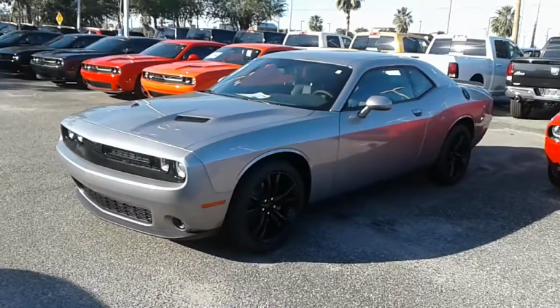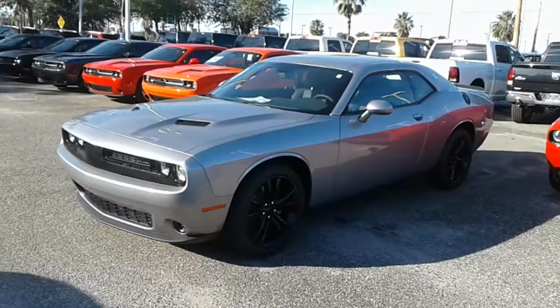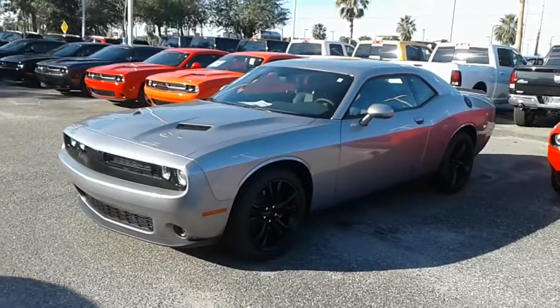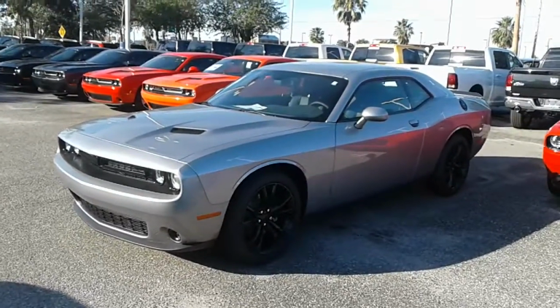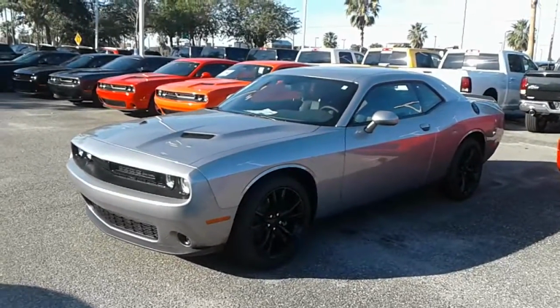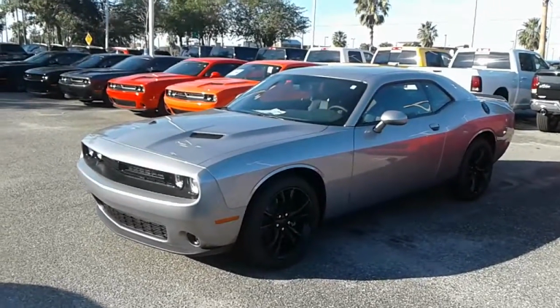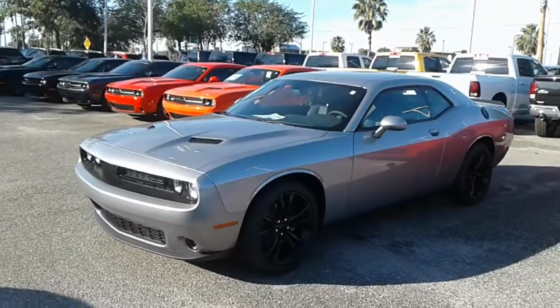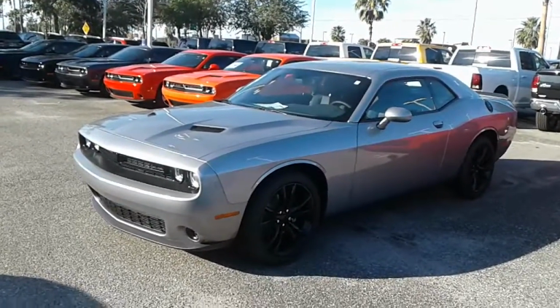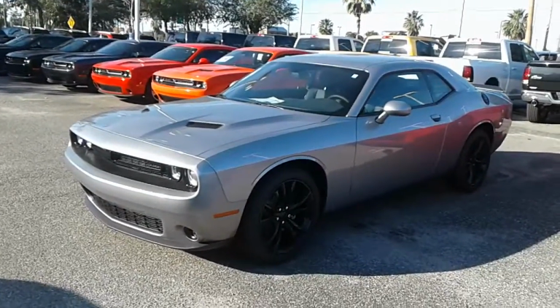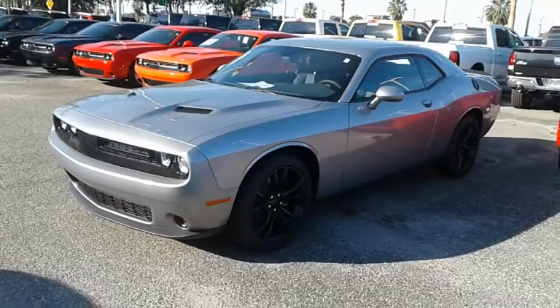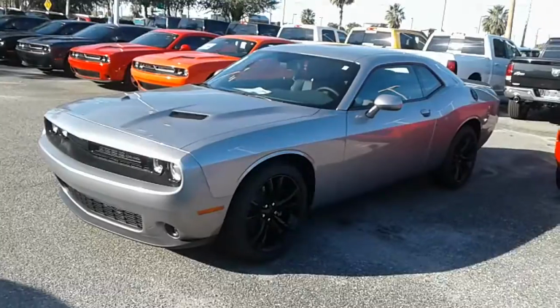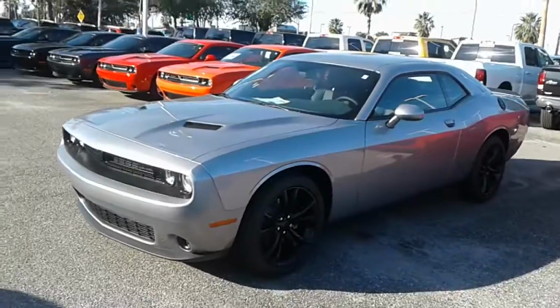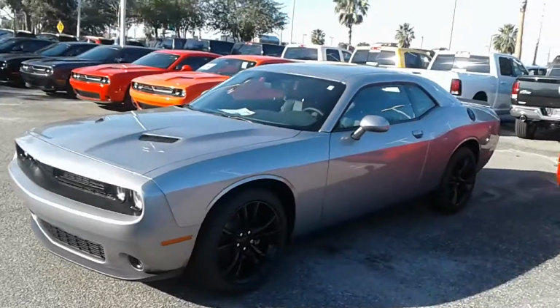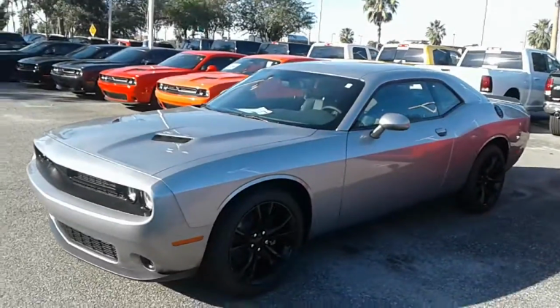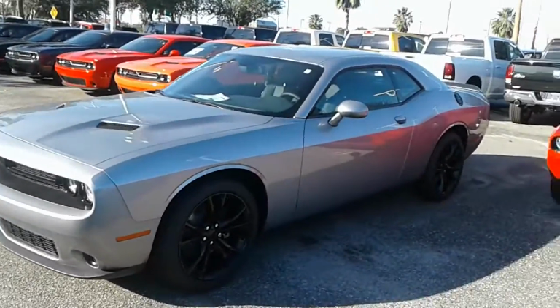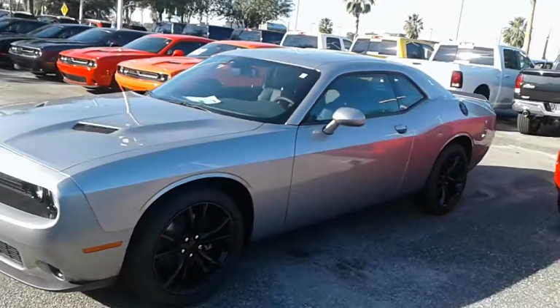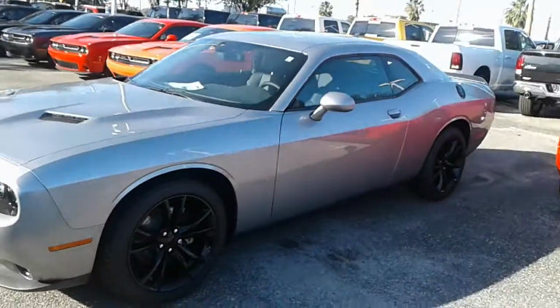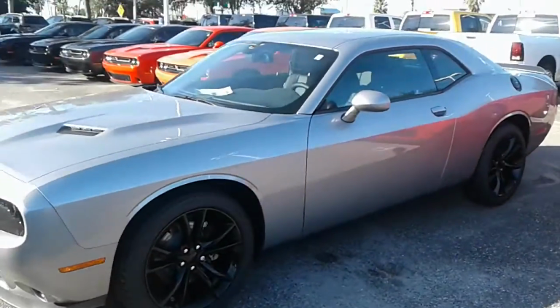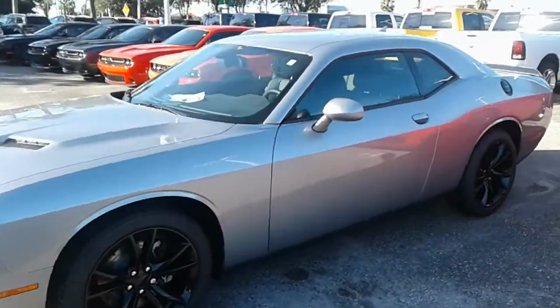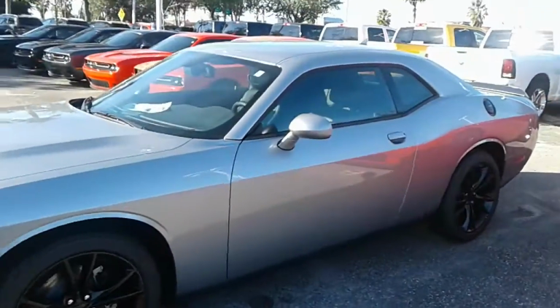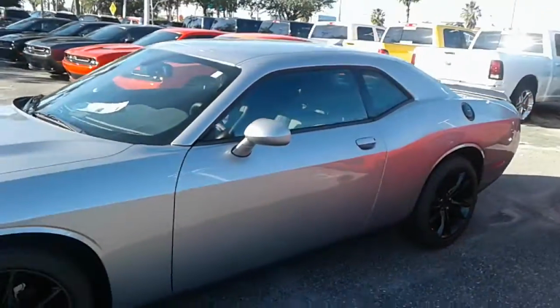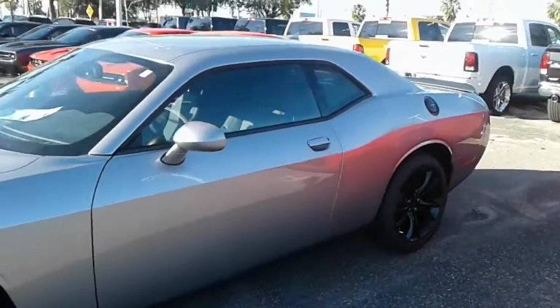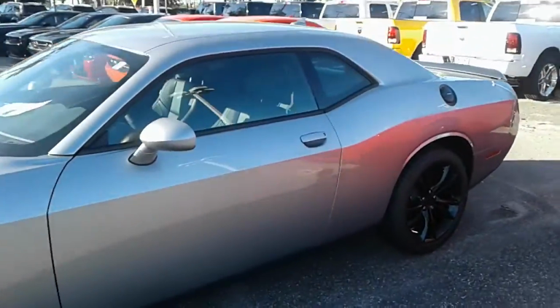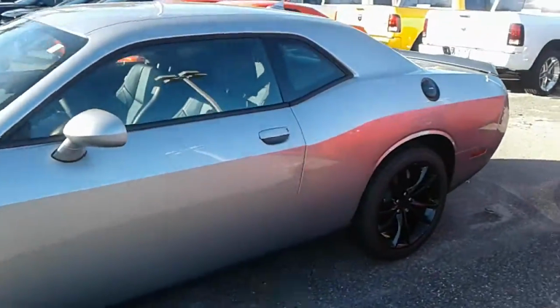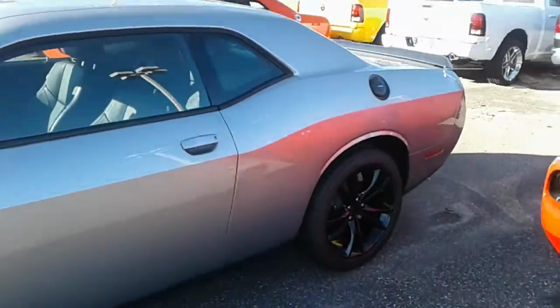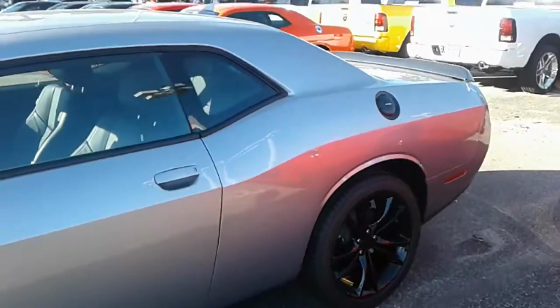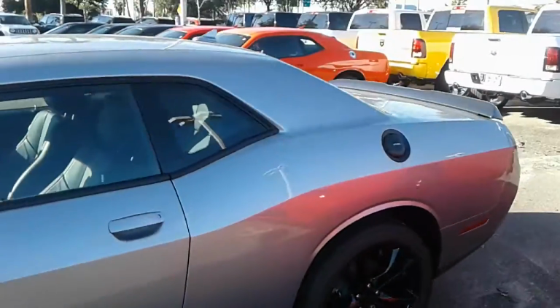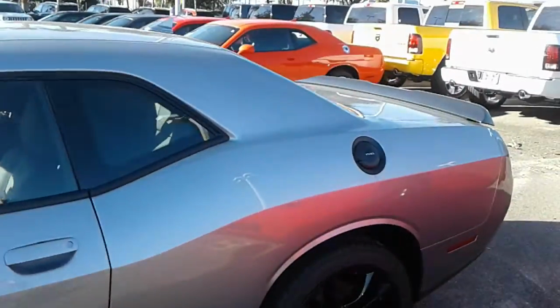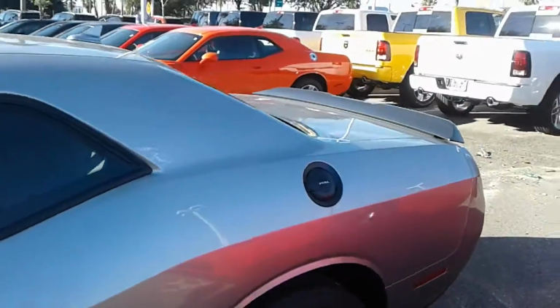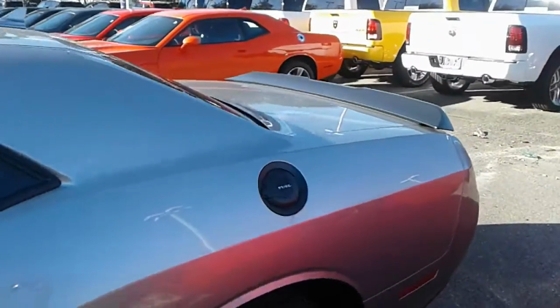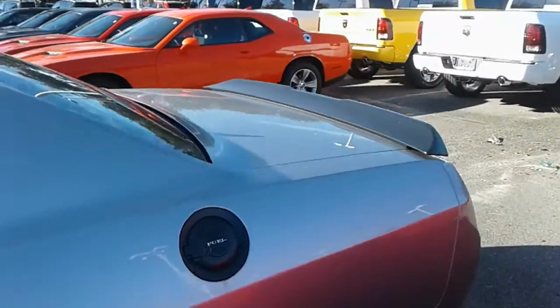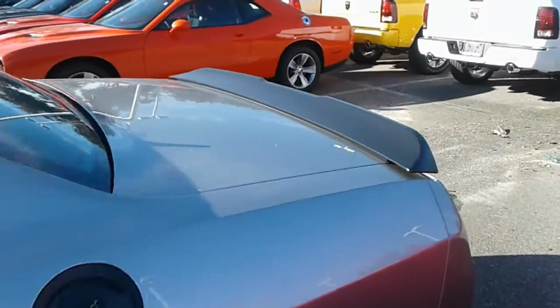Hey, good morning Gavin, this is Kyle from Airport Chrysler Dodge Jeep. I just want to thank you again for submitting interest on our site. I want to make you a quick video — this is our 2016 Dodge Challenger.